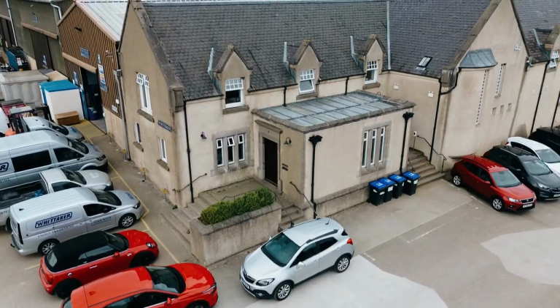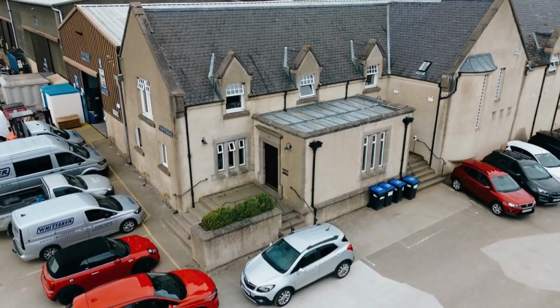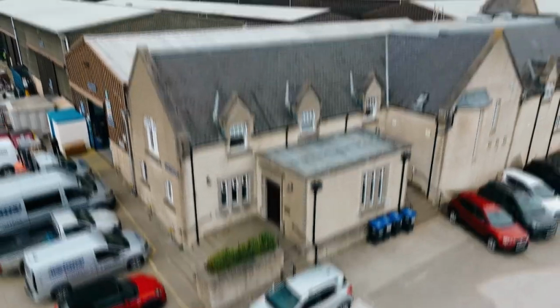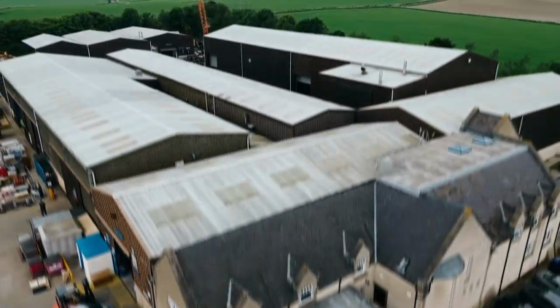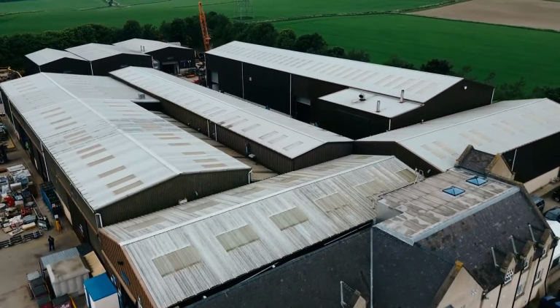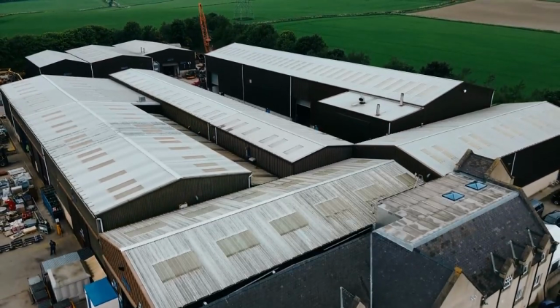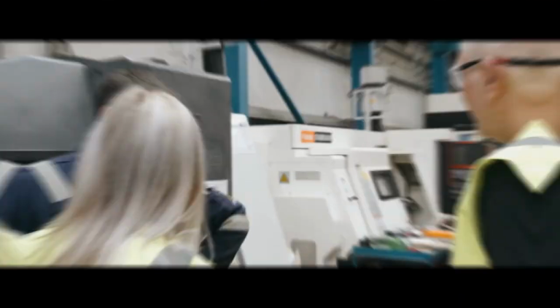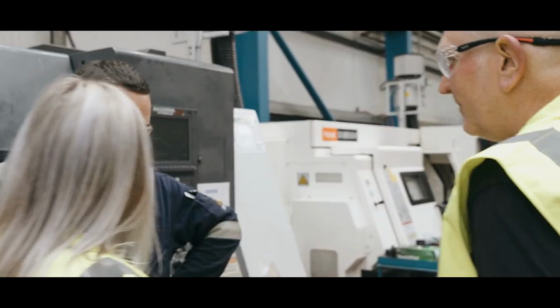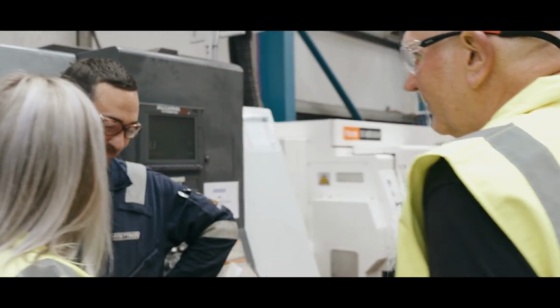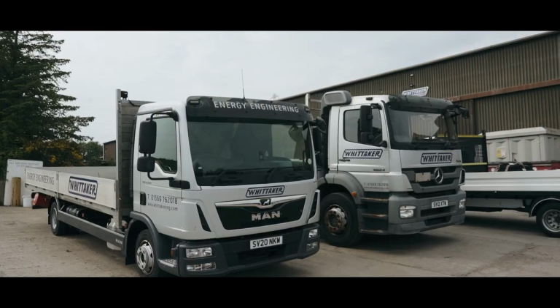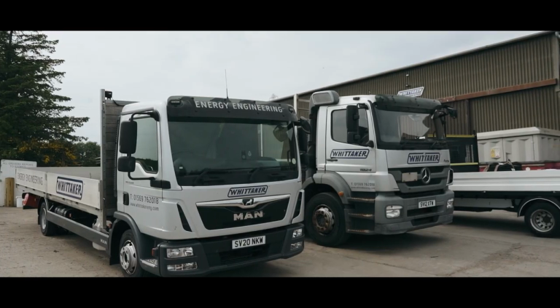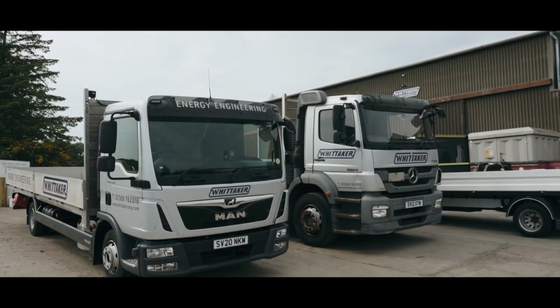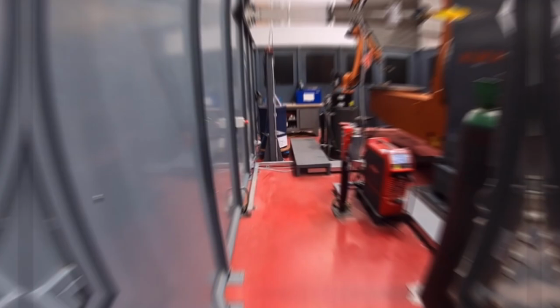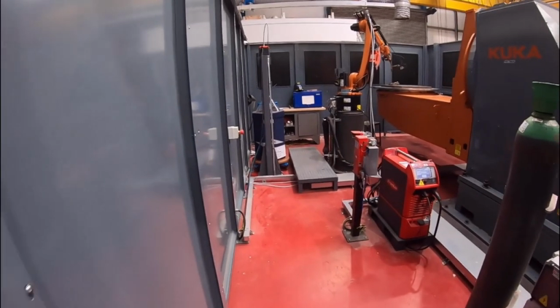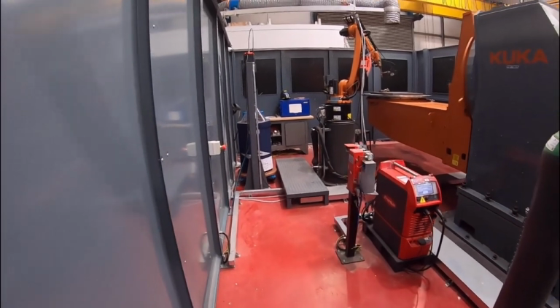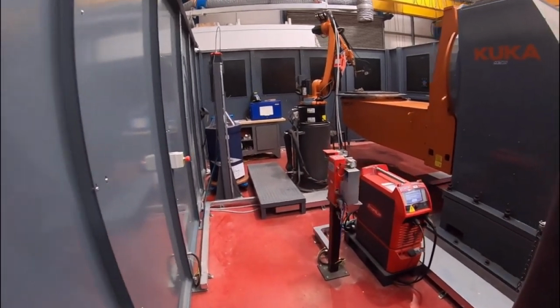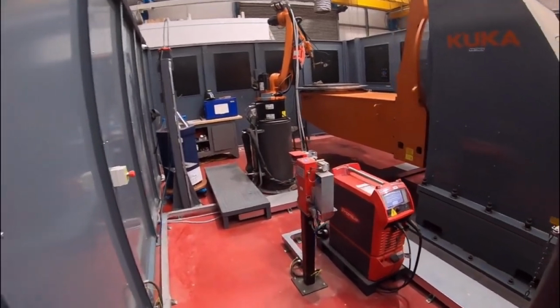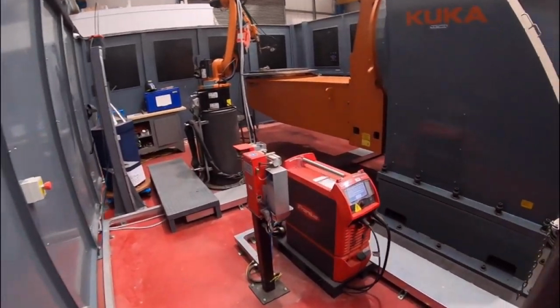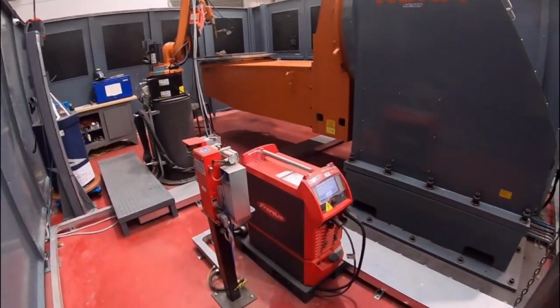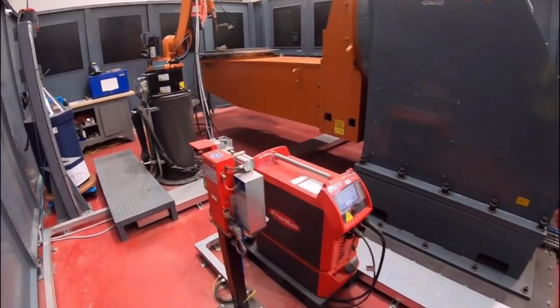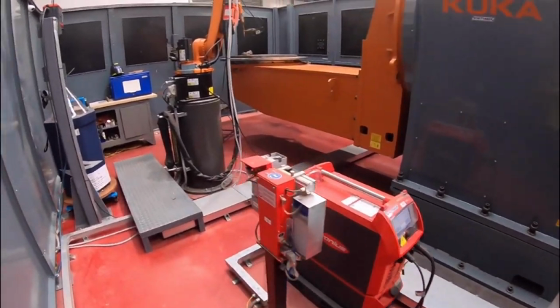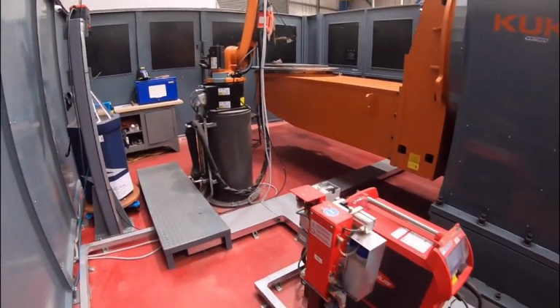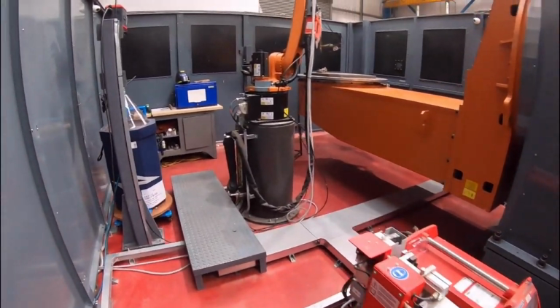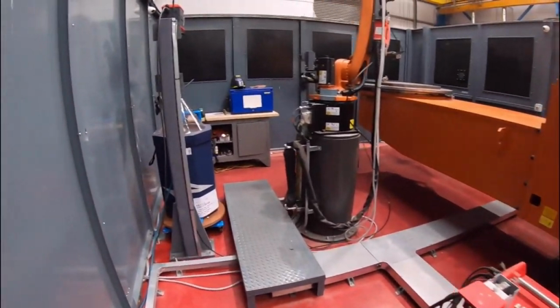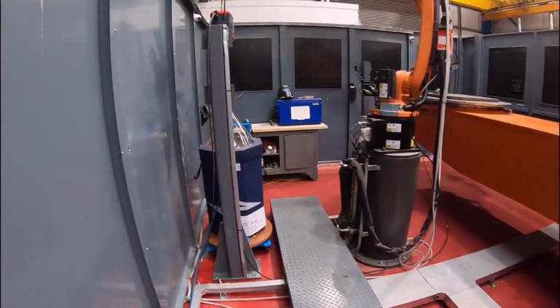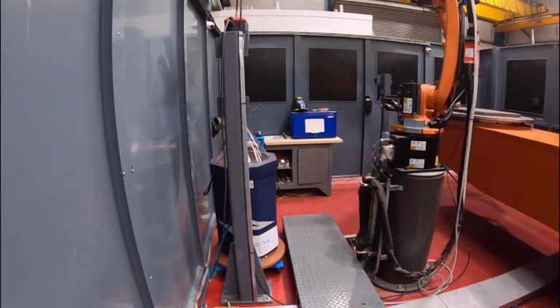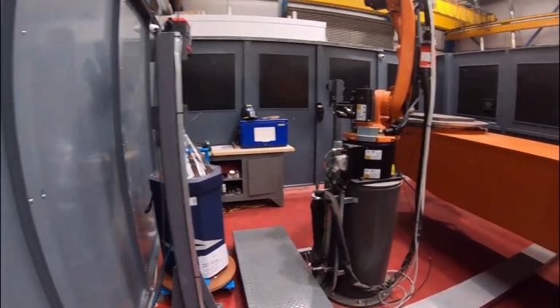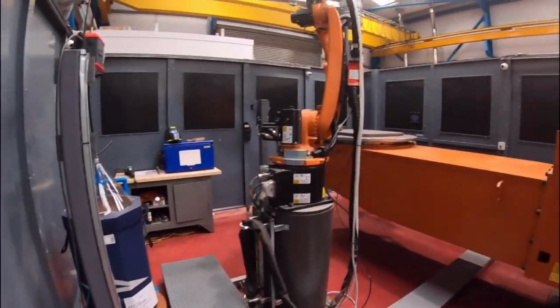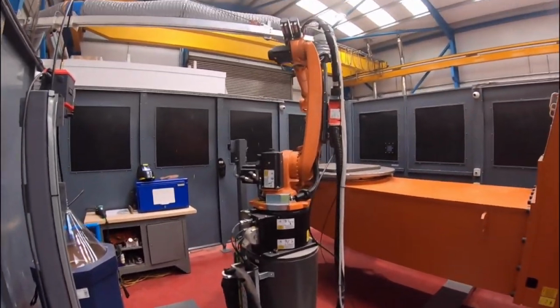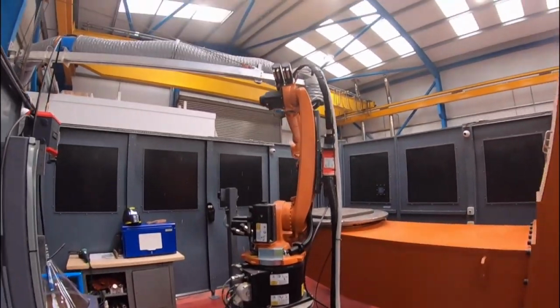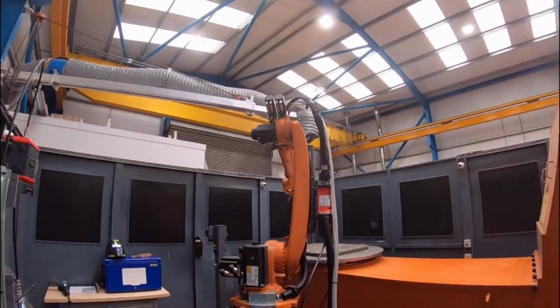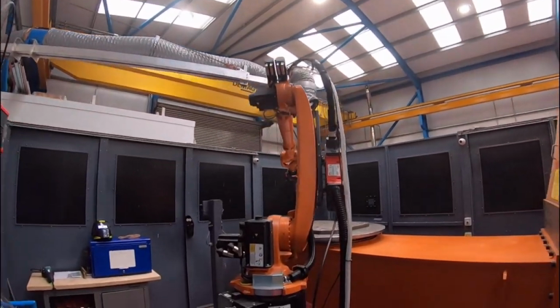Here at Whitaker Engineering, we specialize in advanced manufacturing technologies. Today, we will be showcasing wire arc additive manufacturing, or WAM, and its transformative impact on various industries.